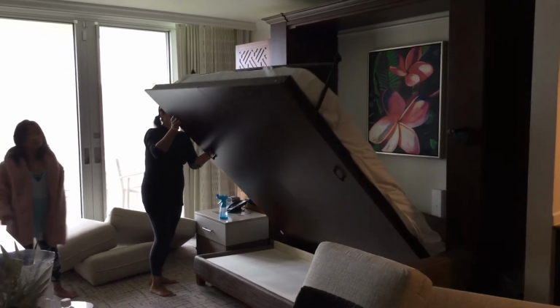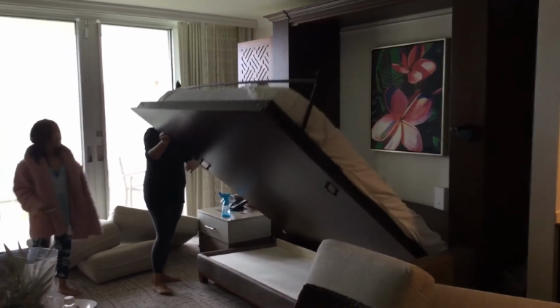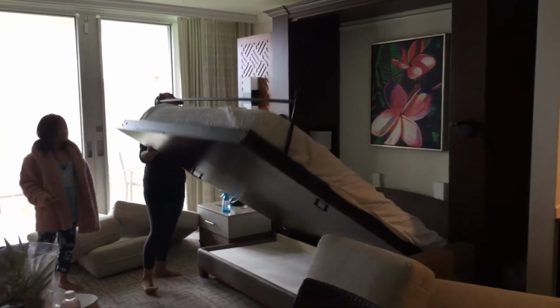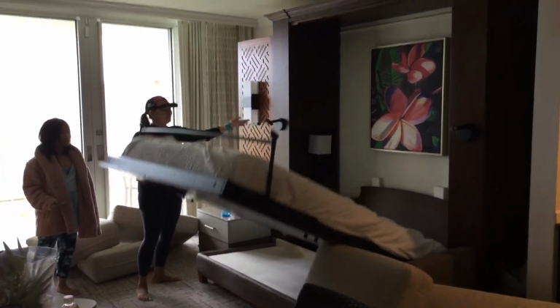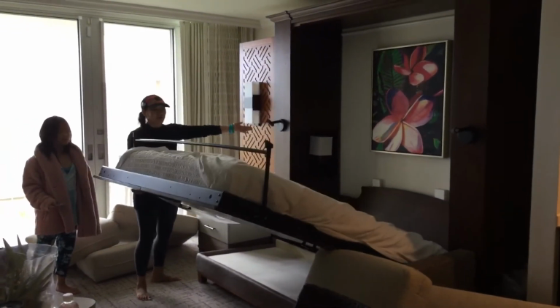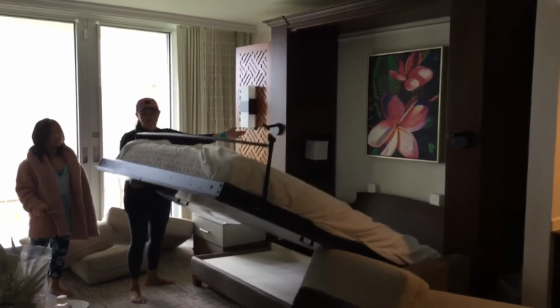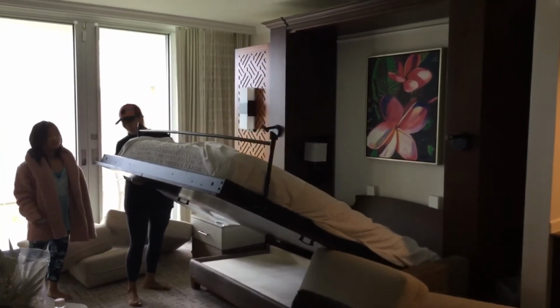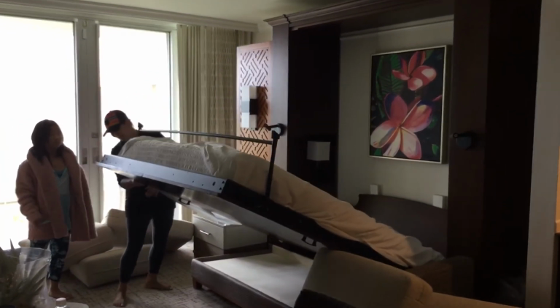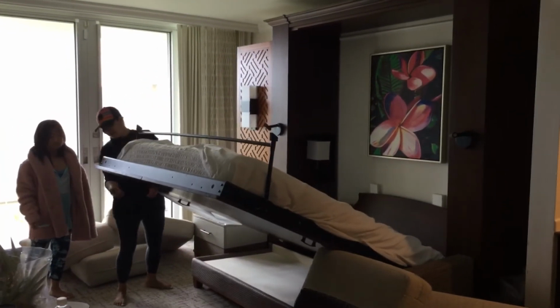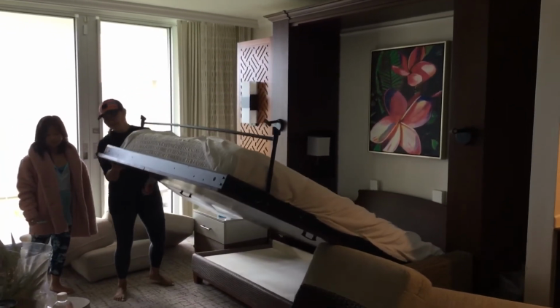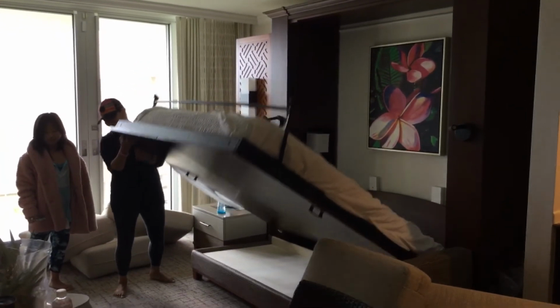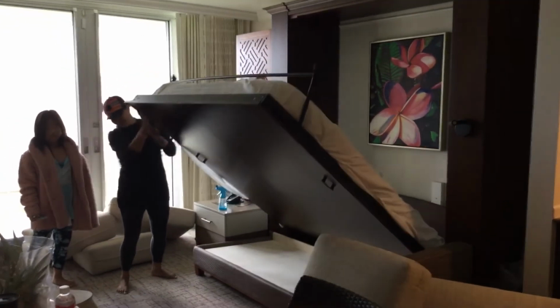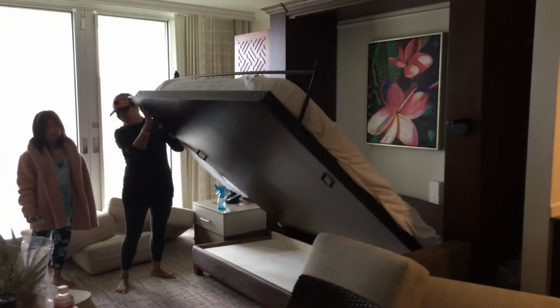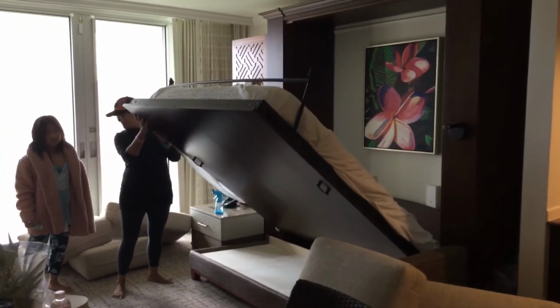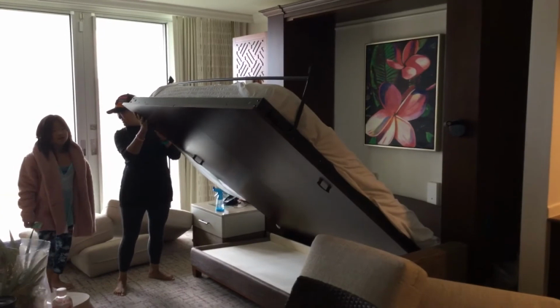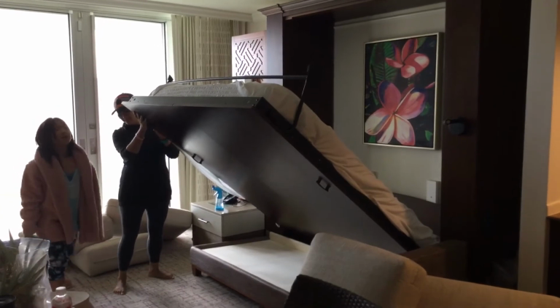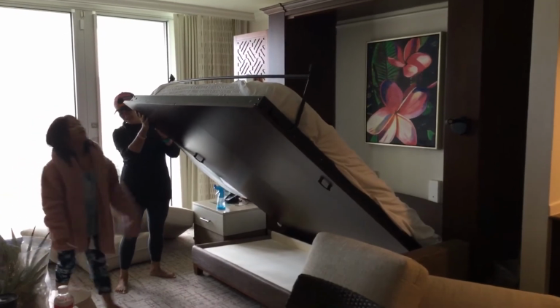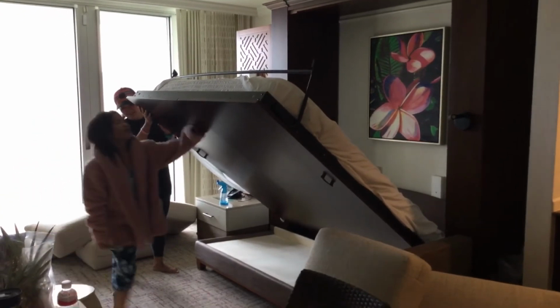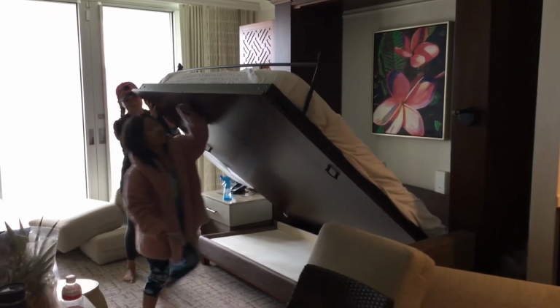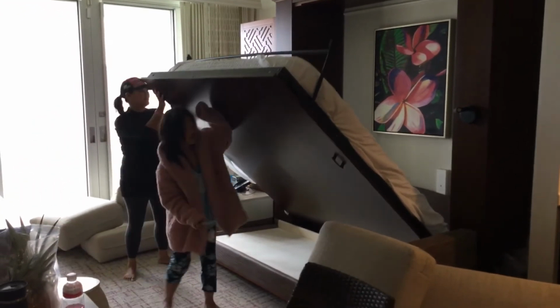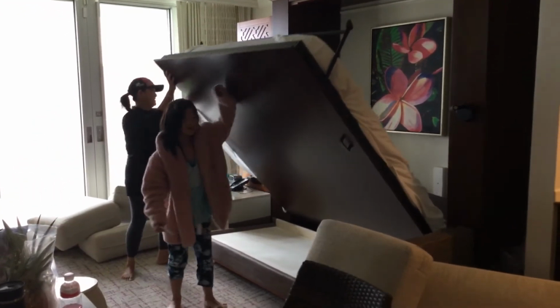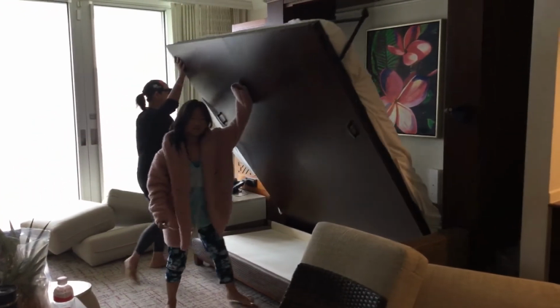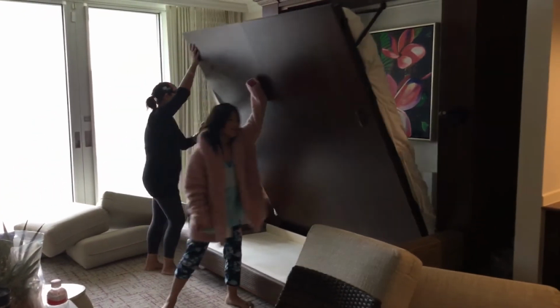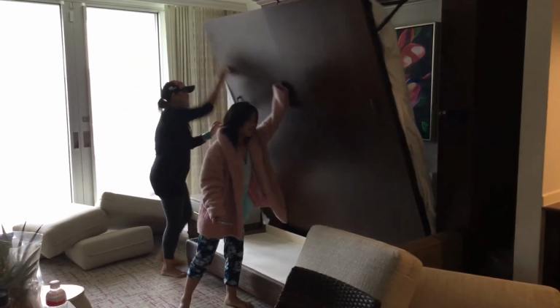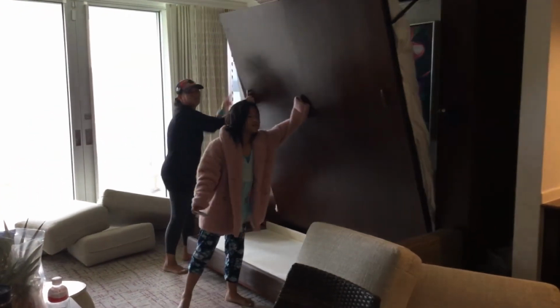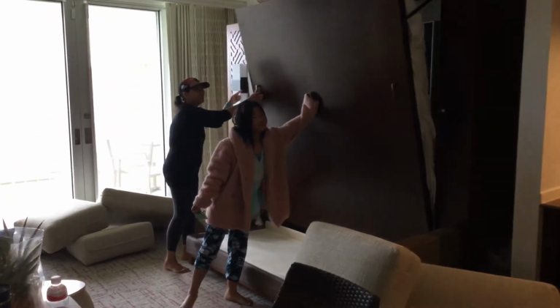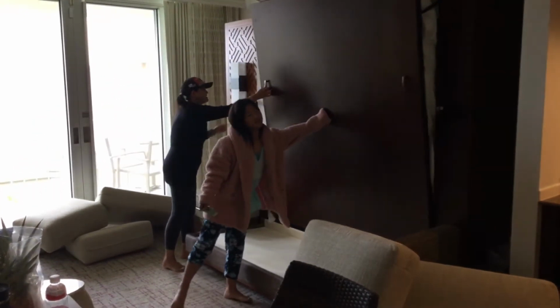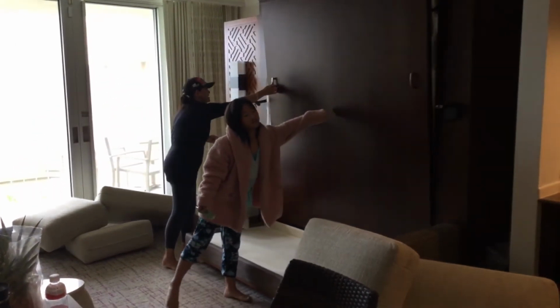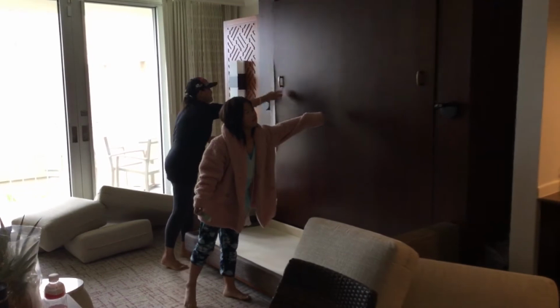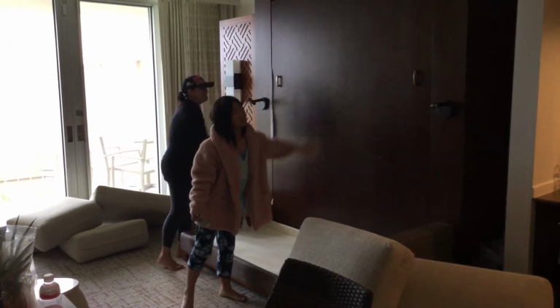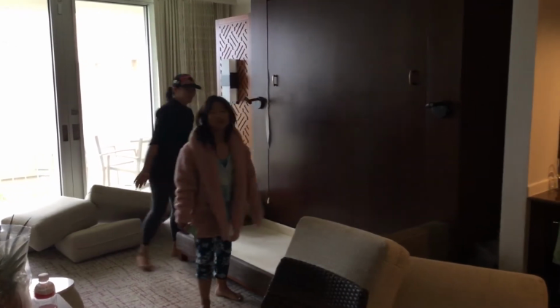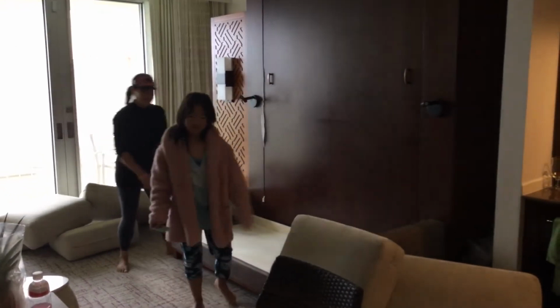And look at the beautiful art in there. The pillow's there. There are bookshelves inside with lamps.